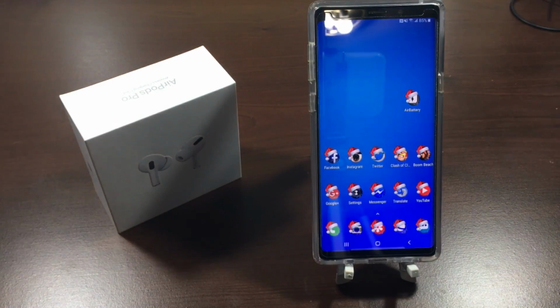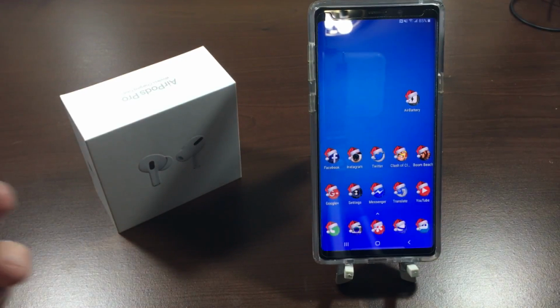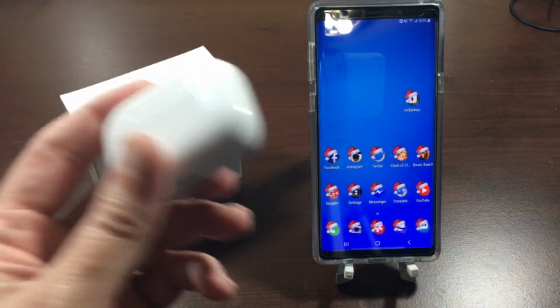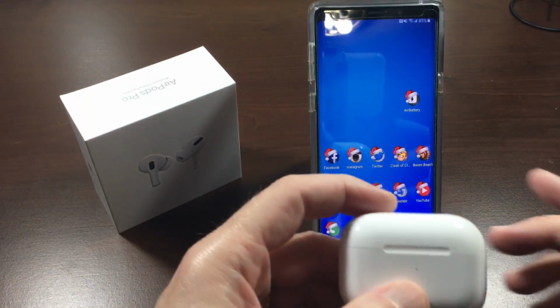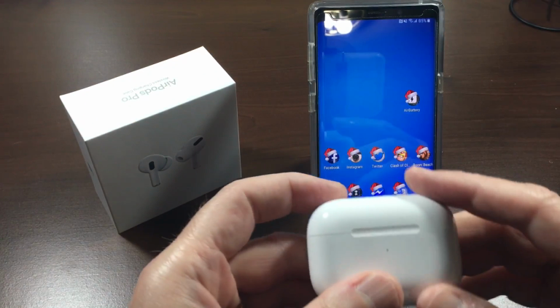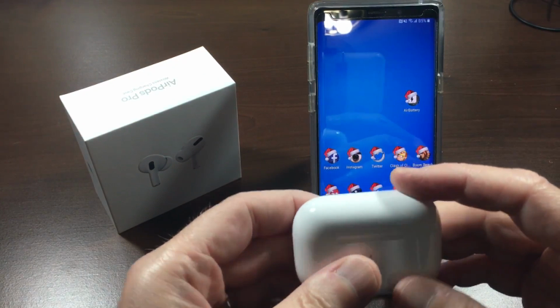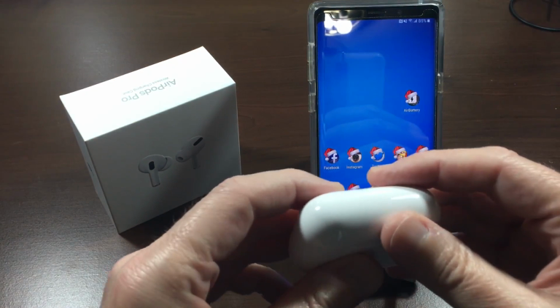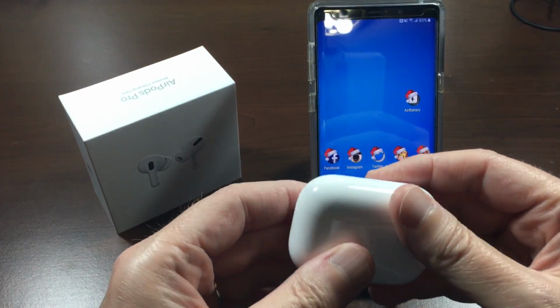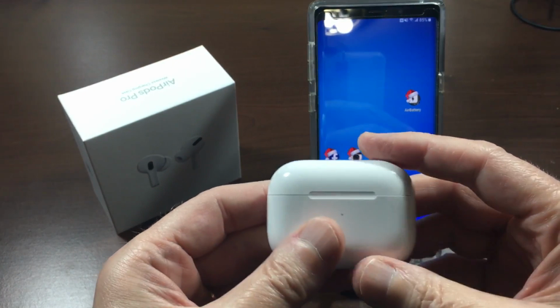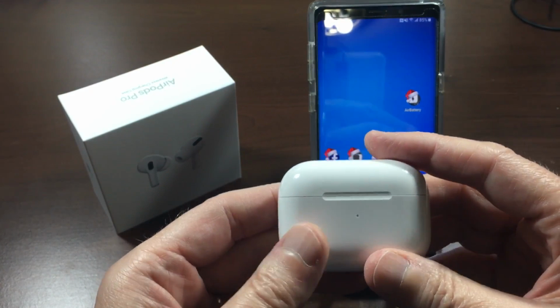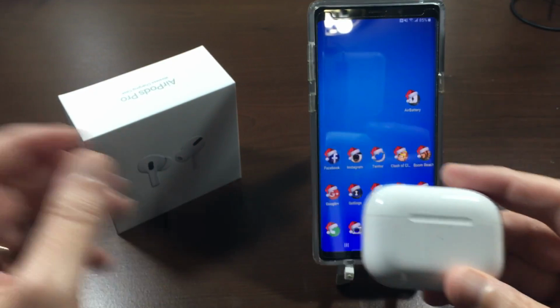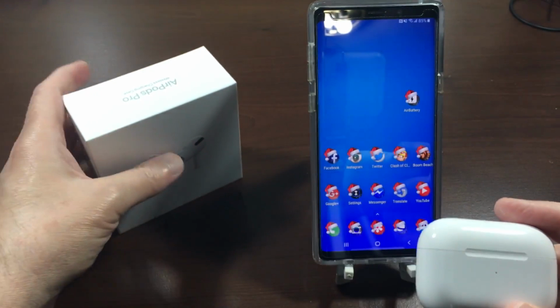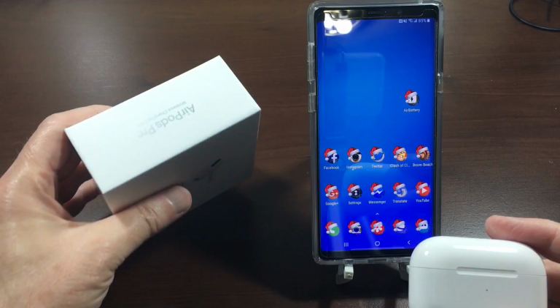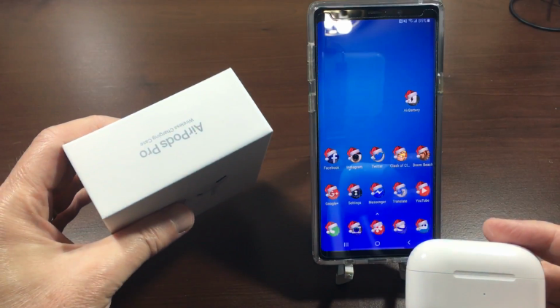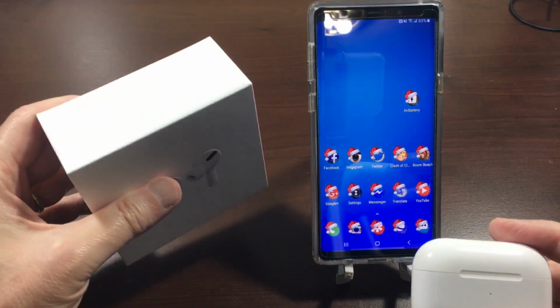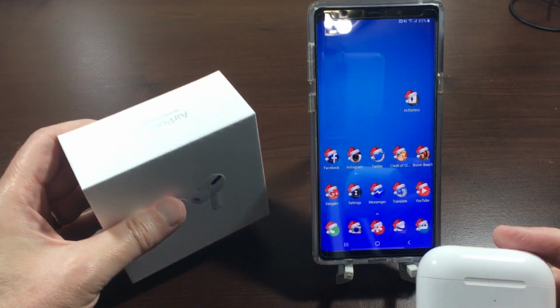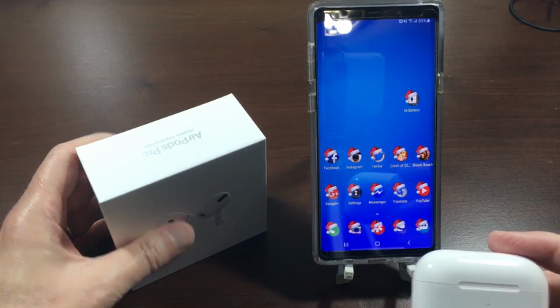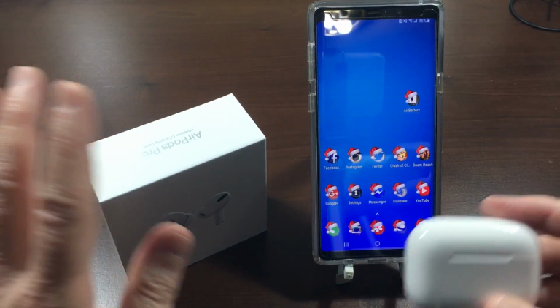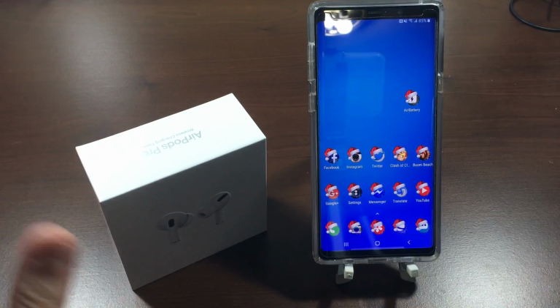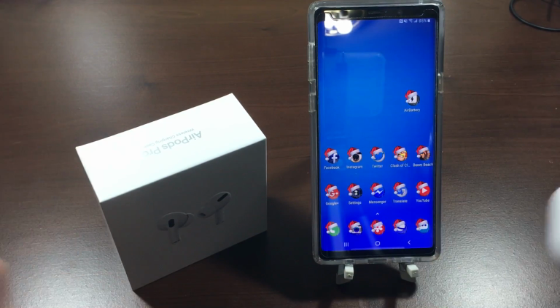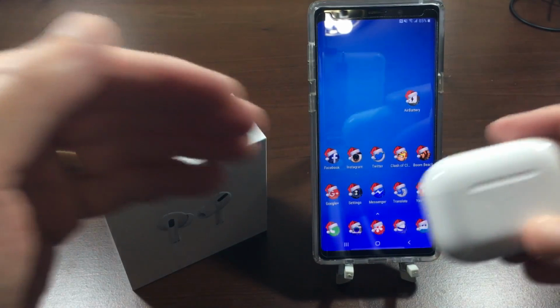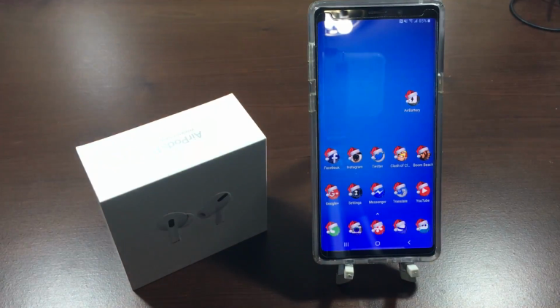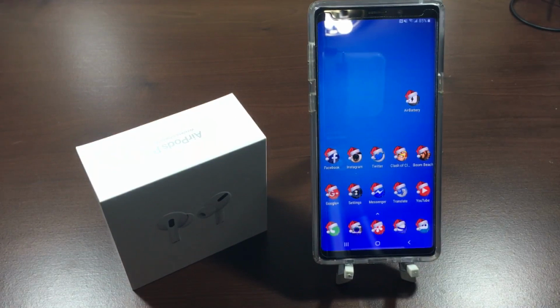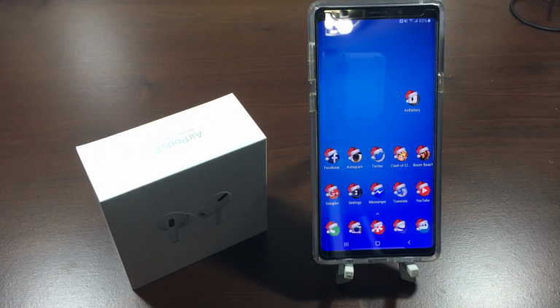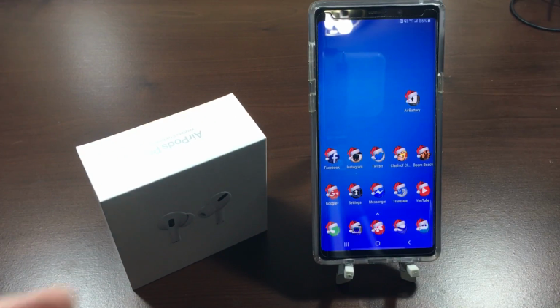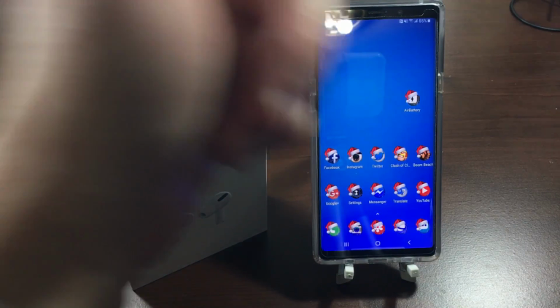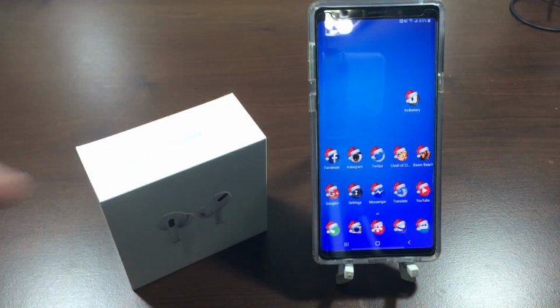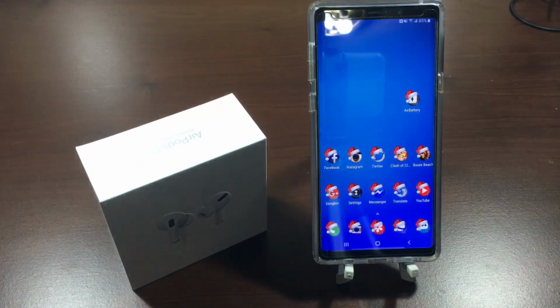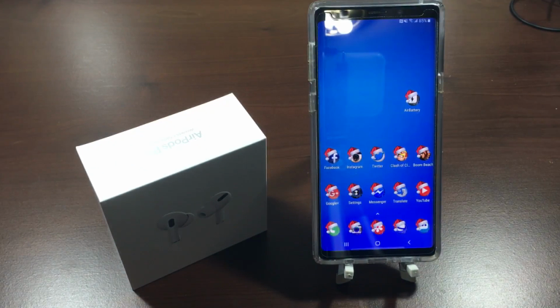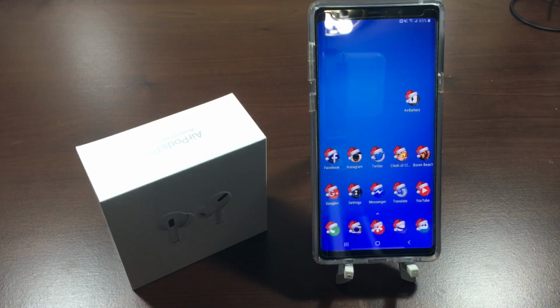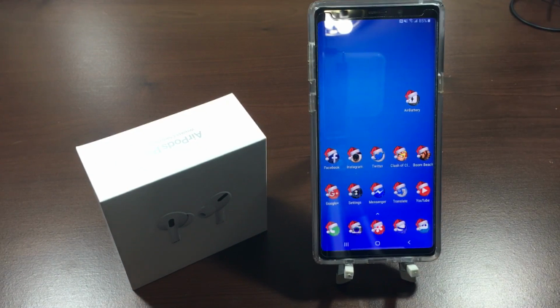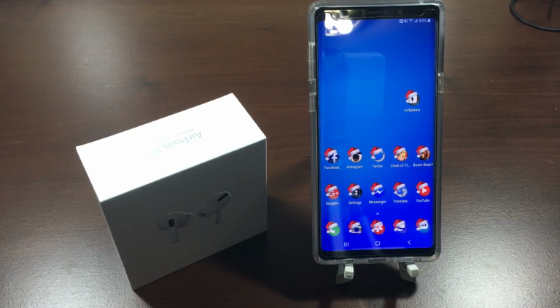That's it — that's how you pair up your AirPods Pro with an Android device. Any questions or comments, you can reach me on Twitter, email, or in the comment section down below. Thanks for watching.